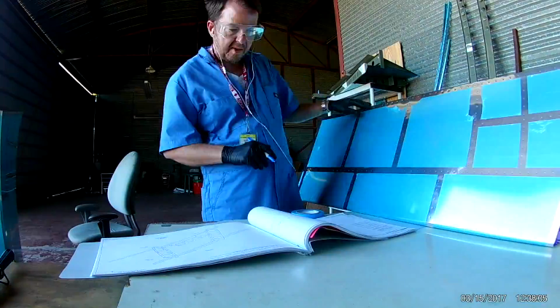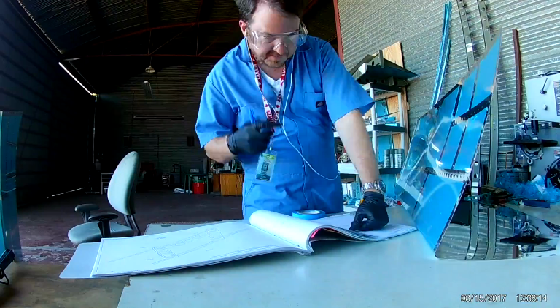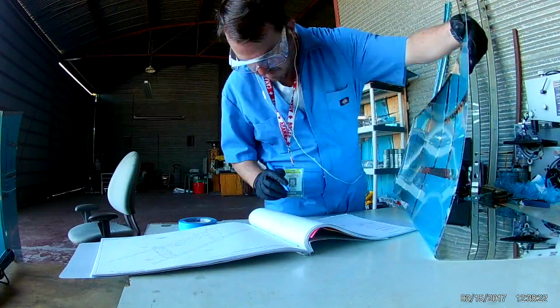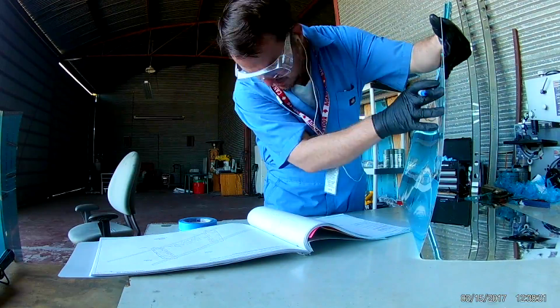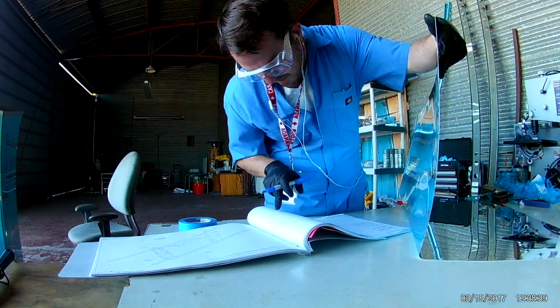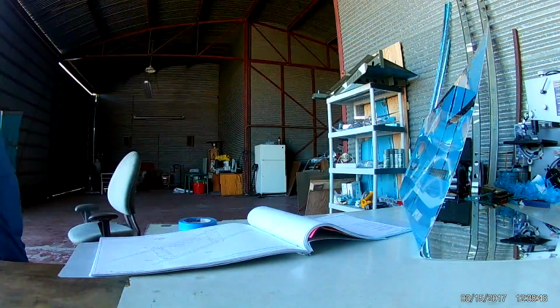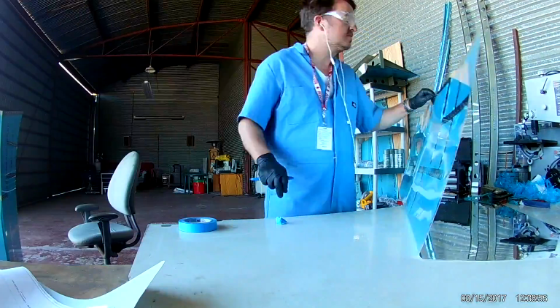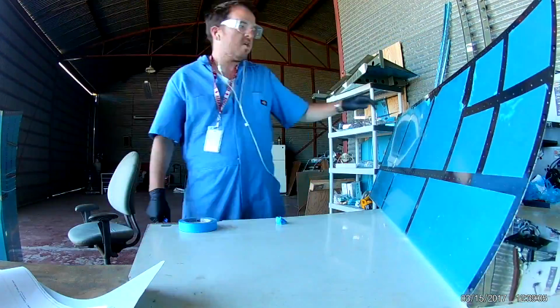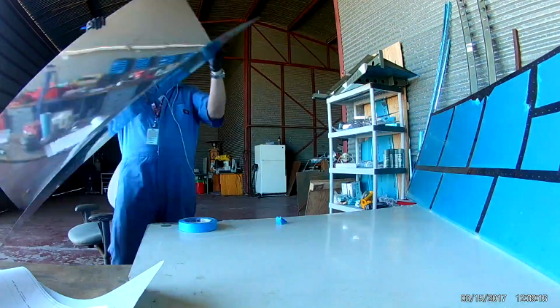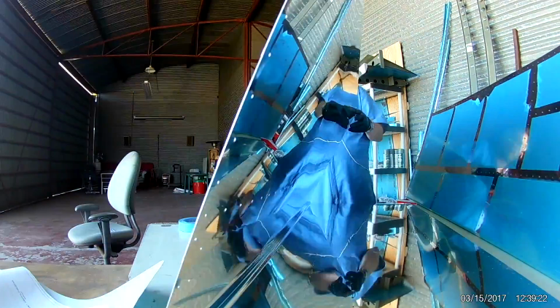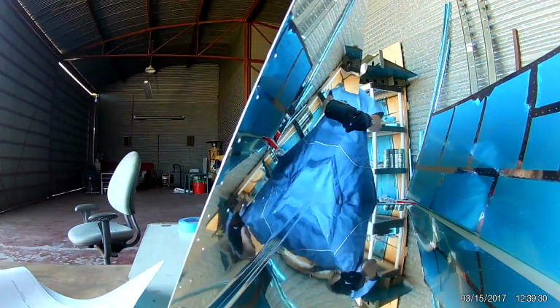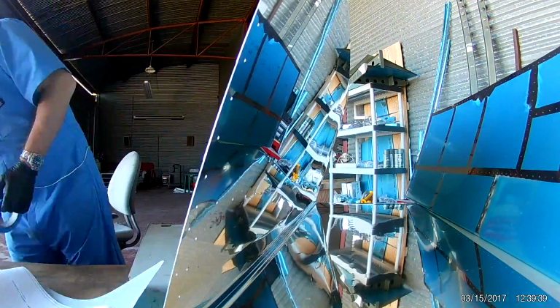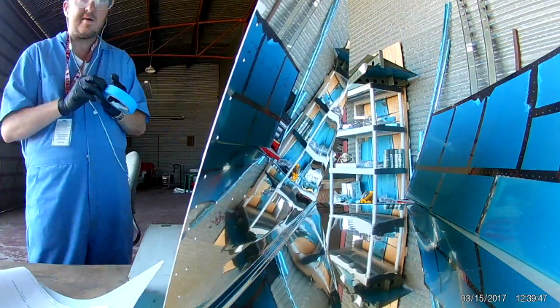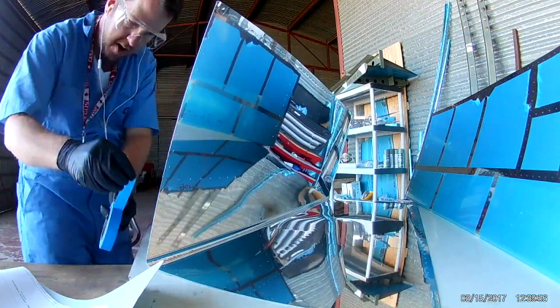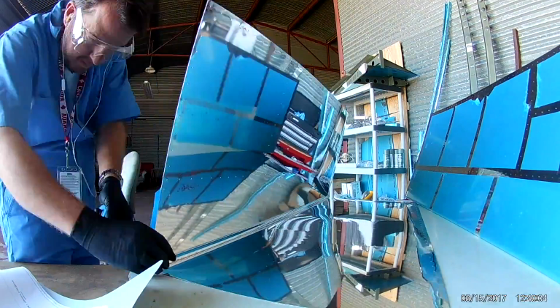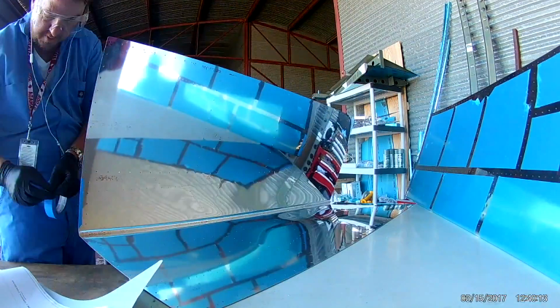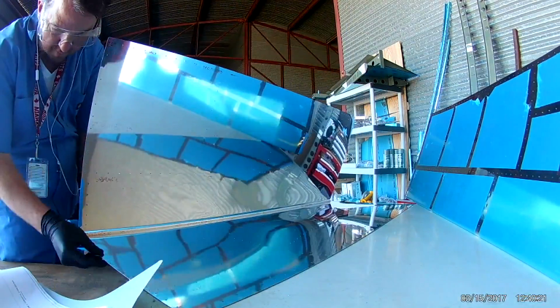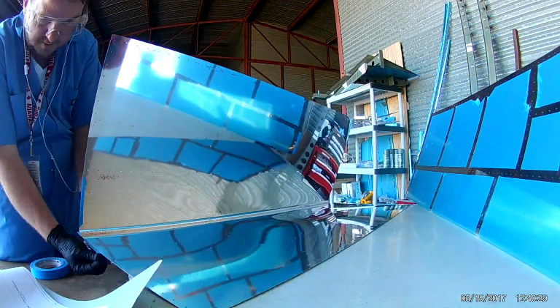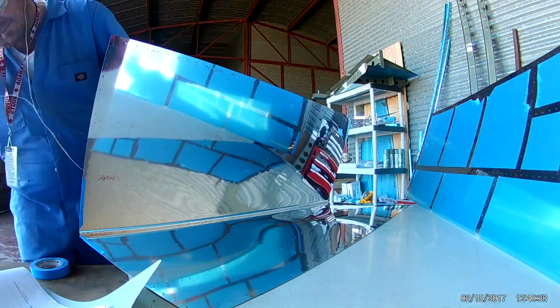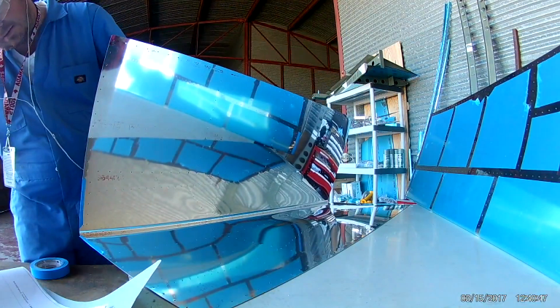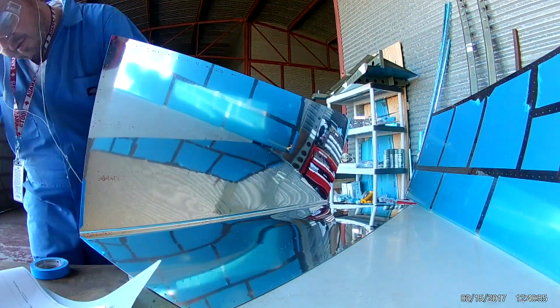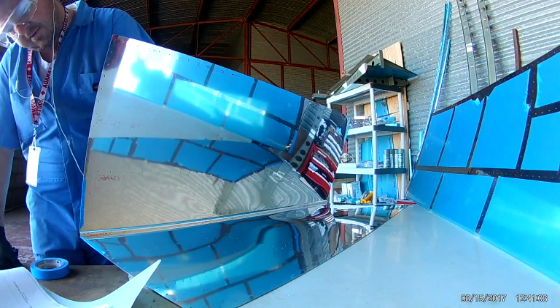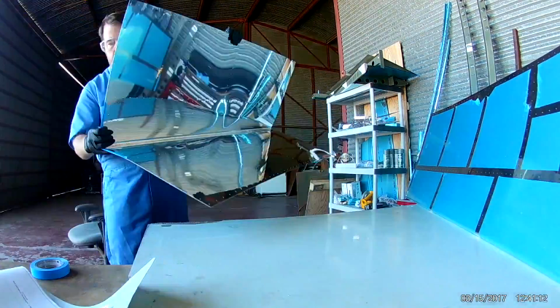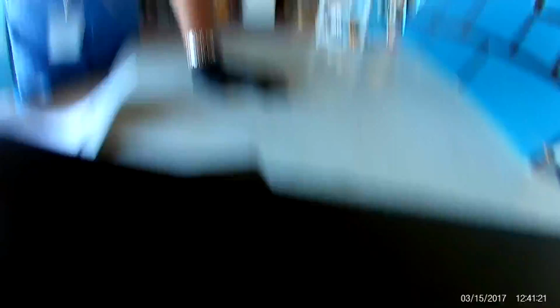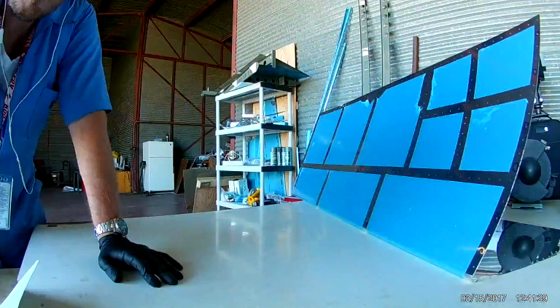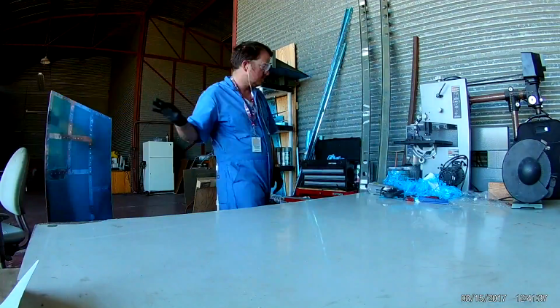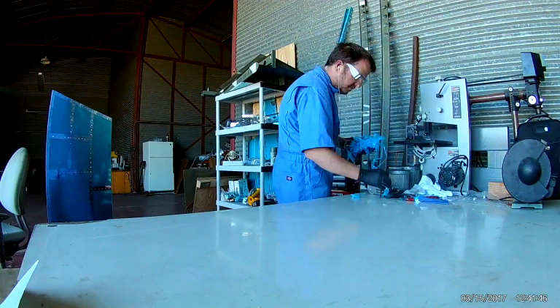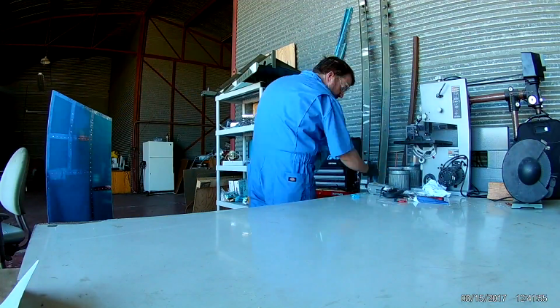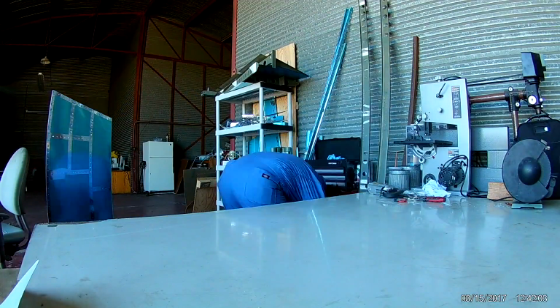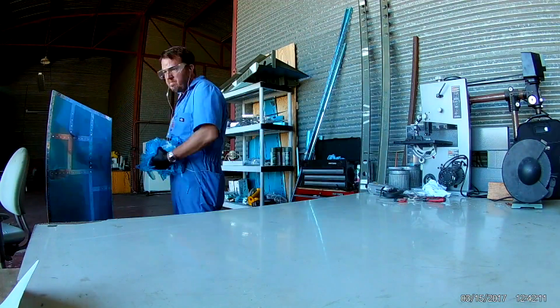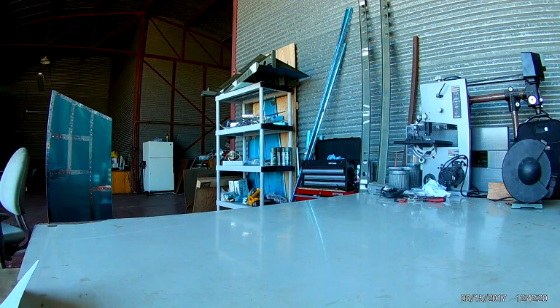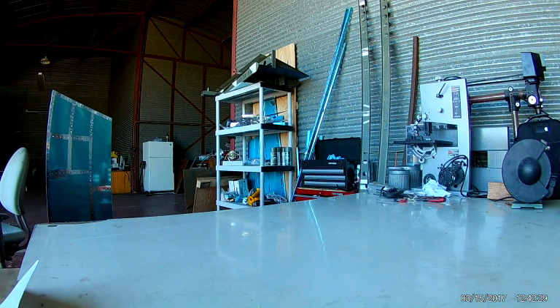Taping off some unwanted areas where we don't want to be dimpling. I believe that's where the horizontal stabilizer fairing will go.